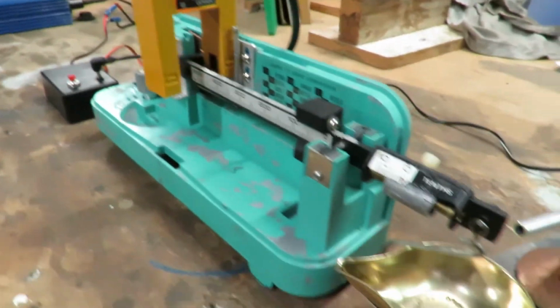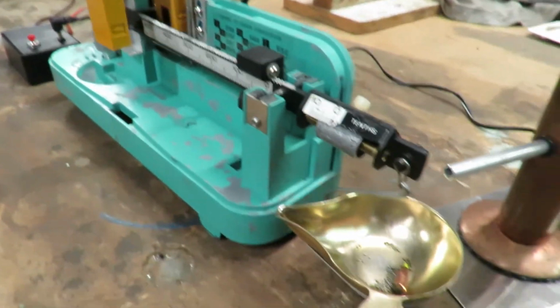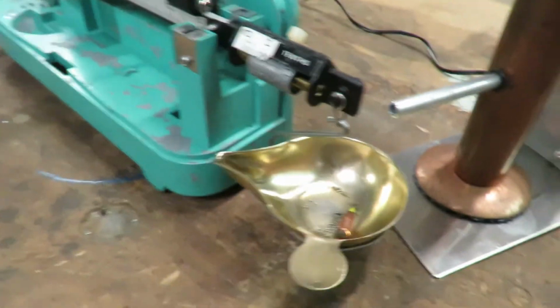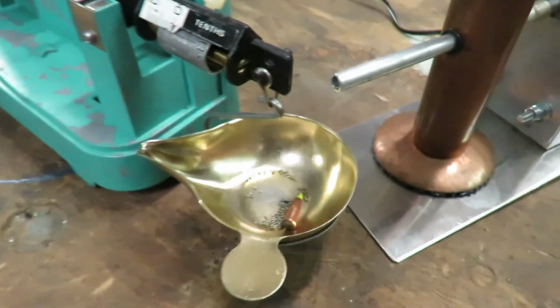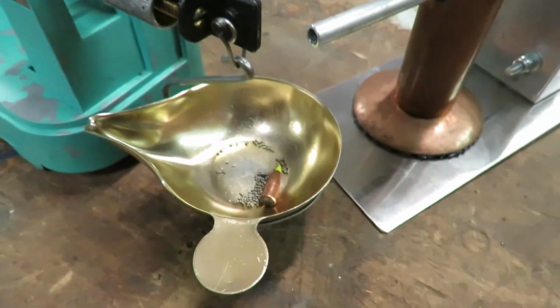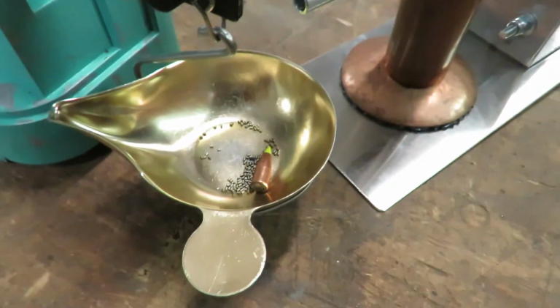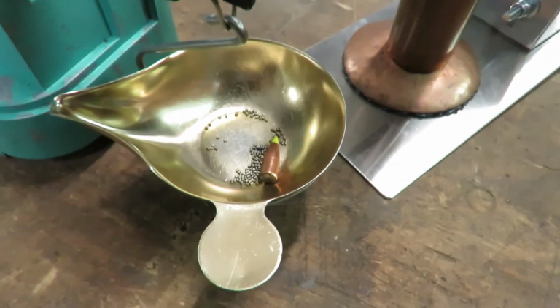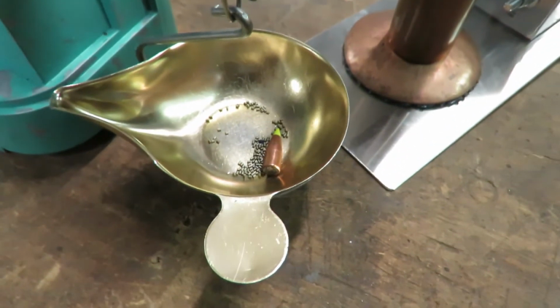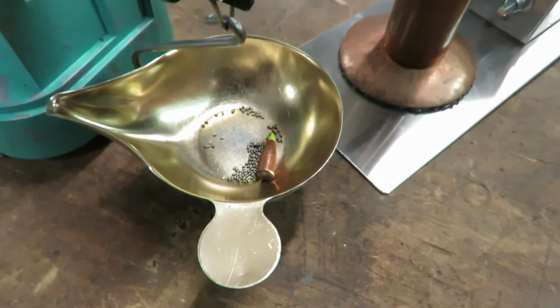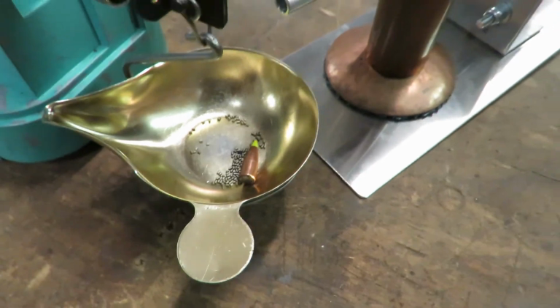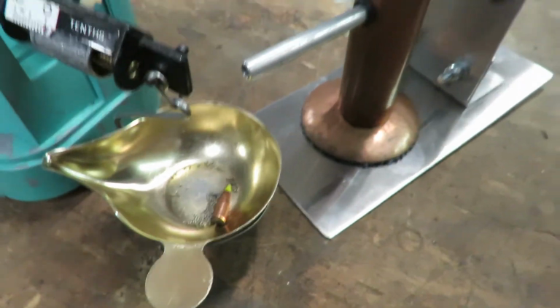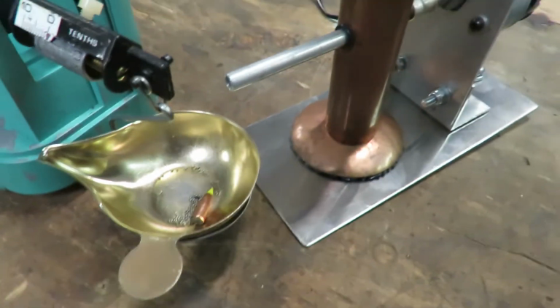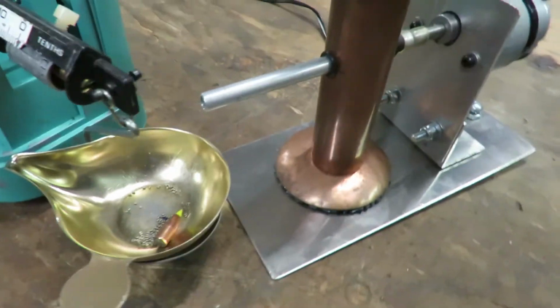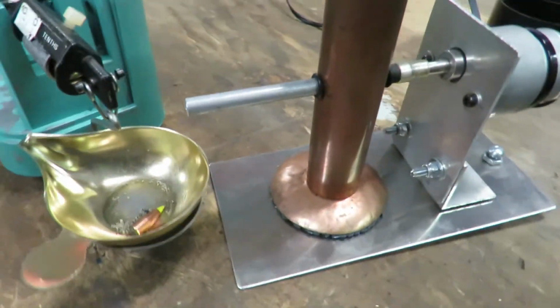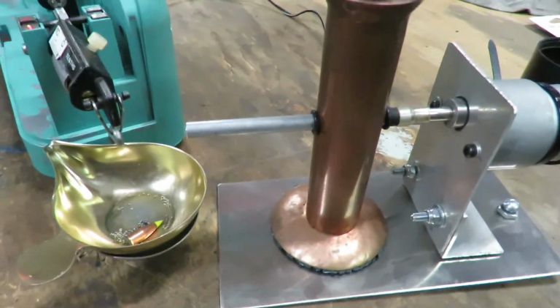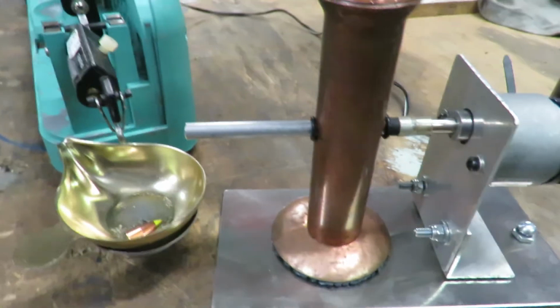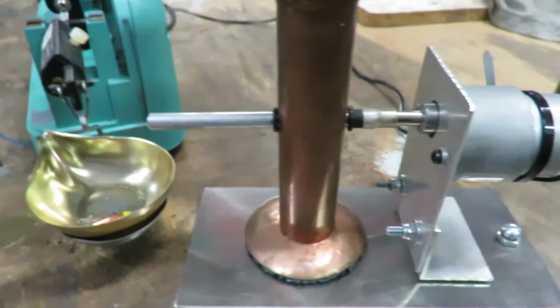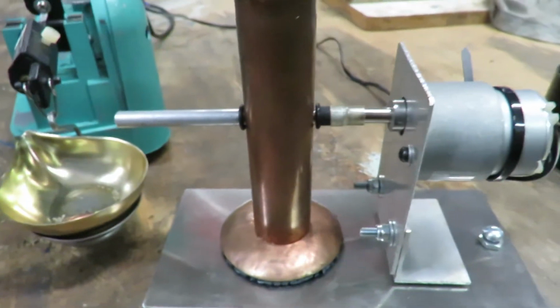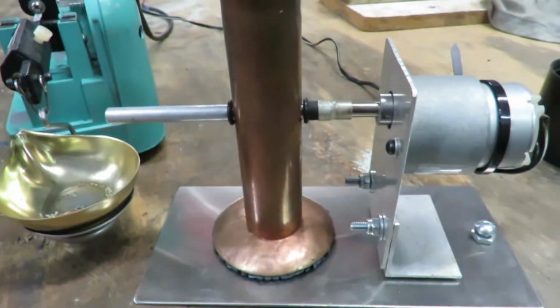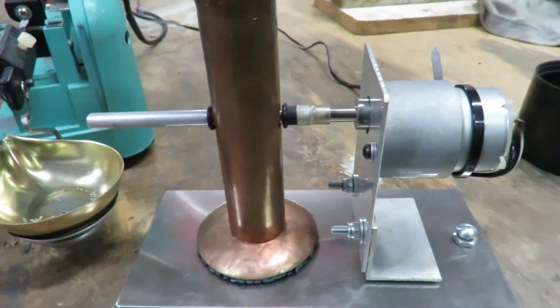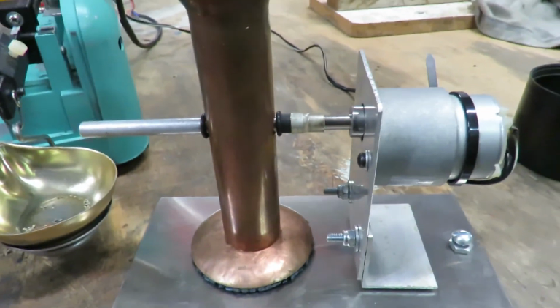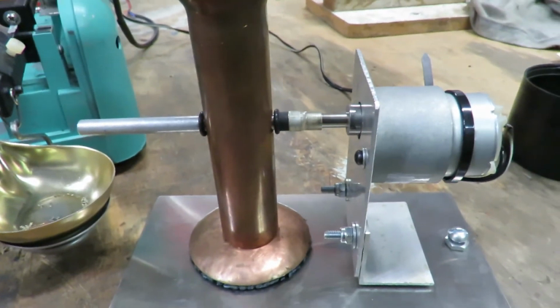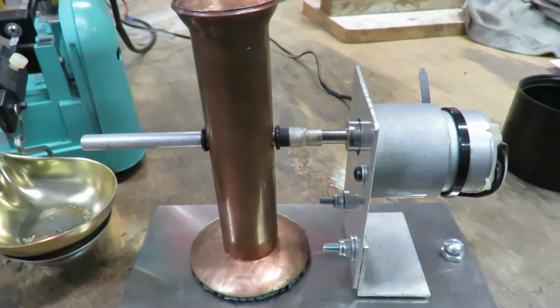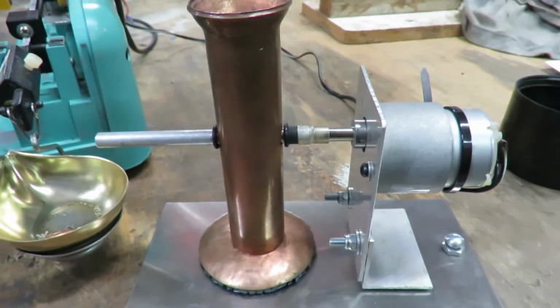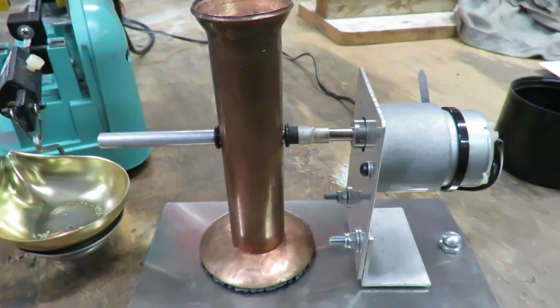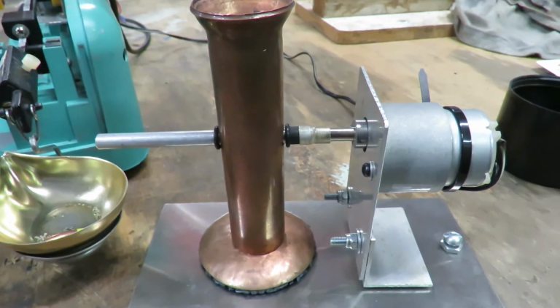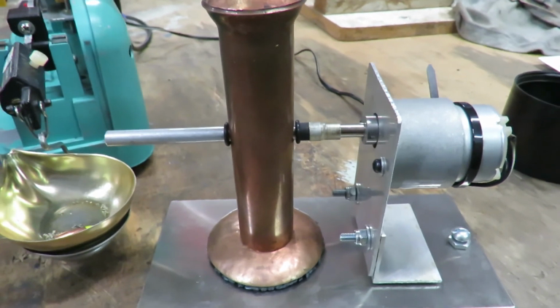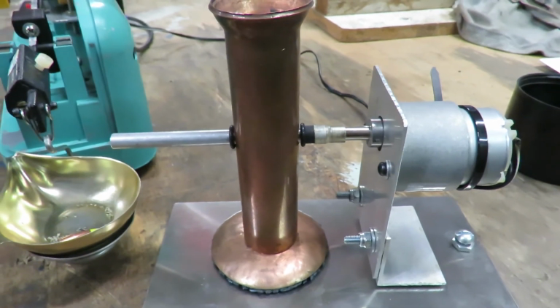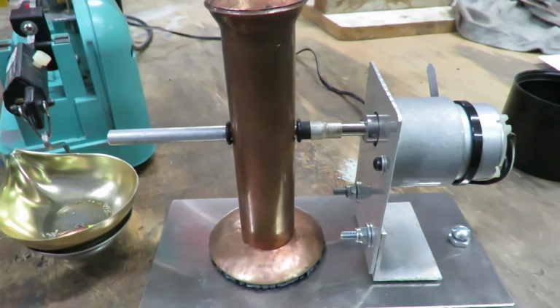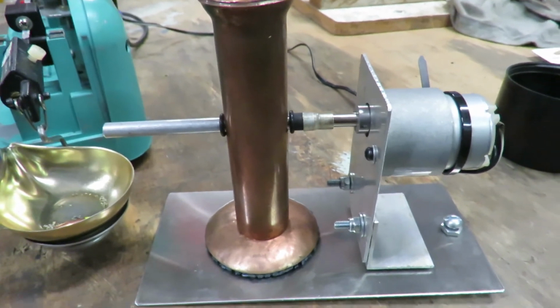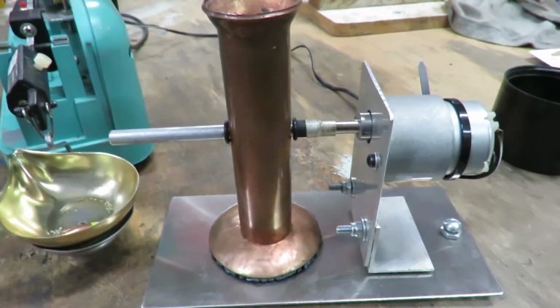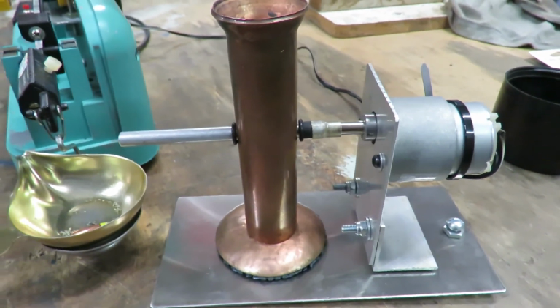We have one grain of powder in there. It's quite repeatable — the sensitivity of the light beam is quite surprising, how accurate it is. Thank you.